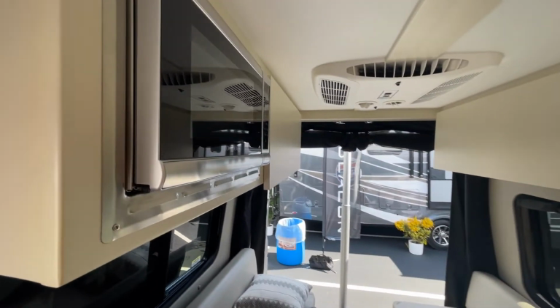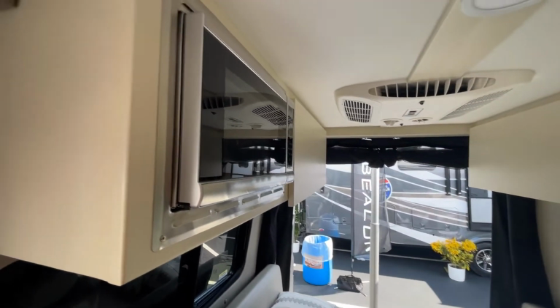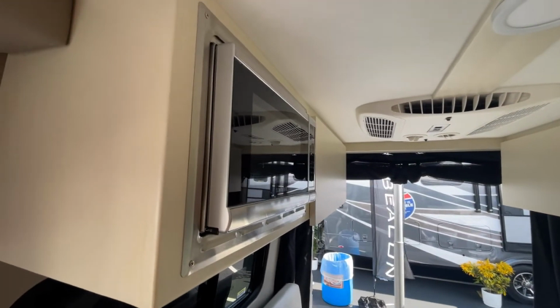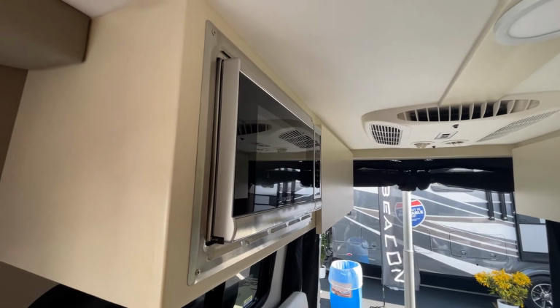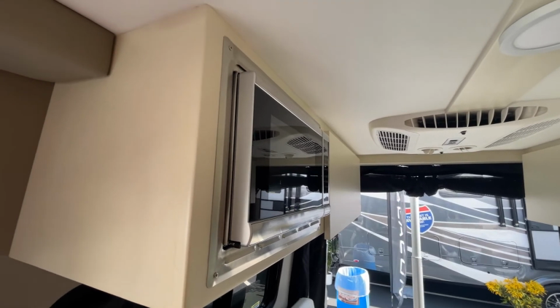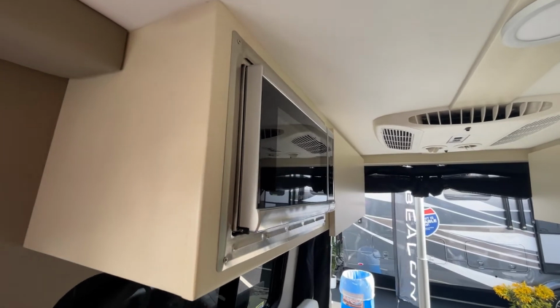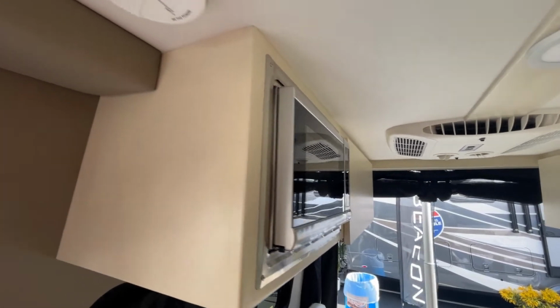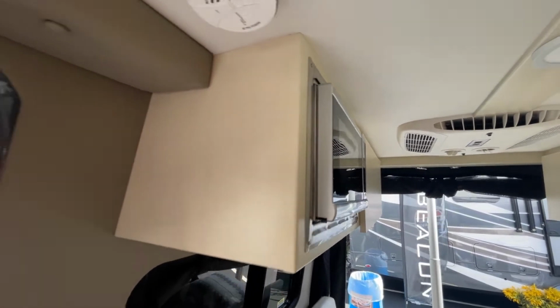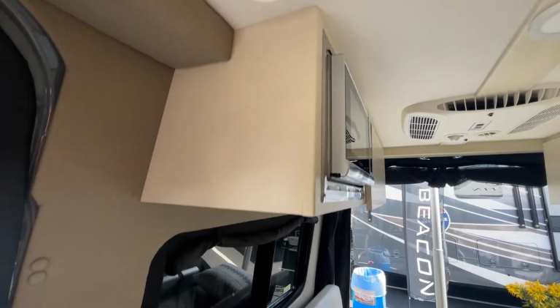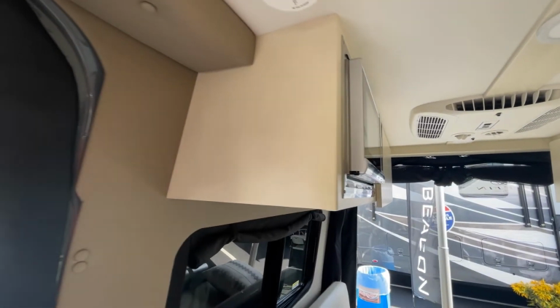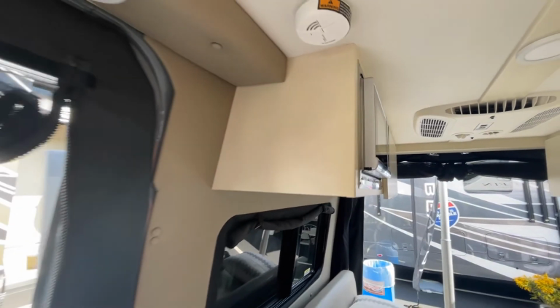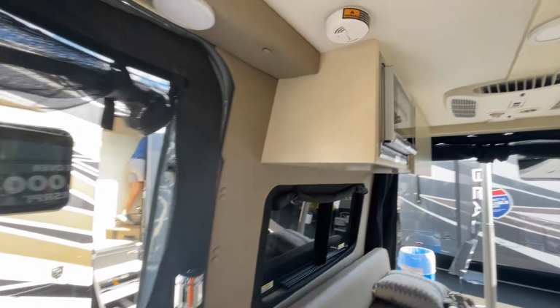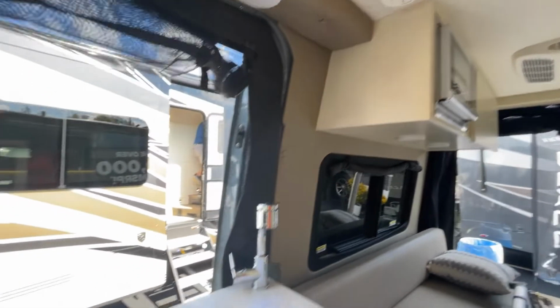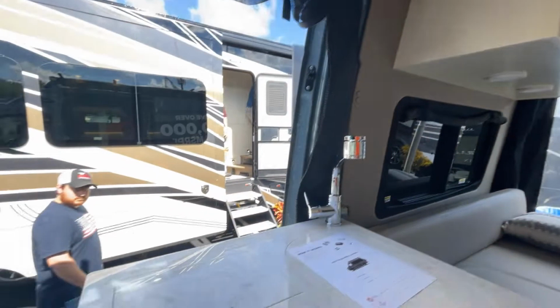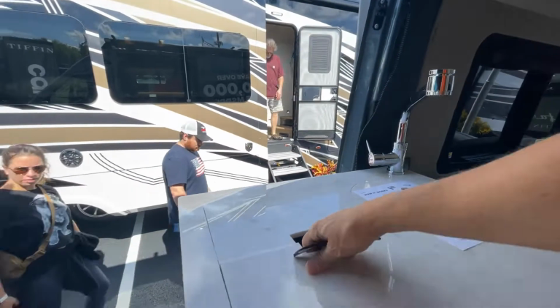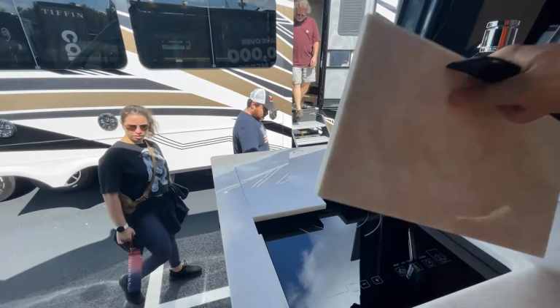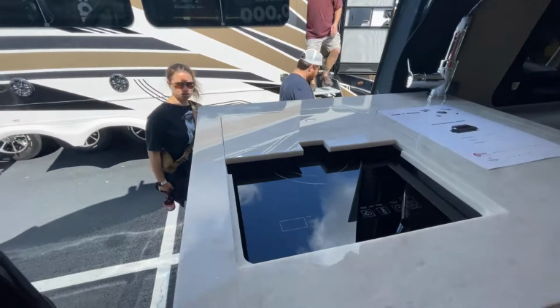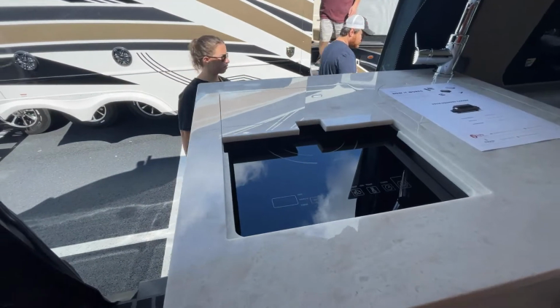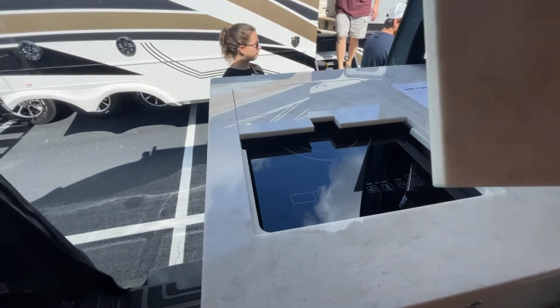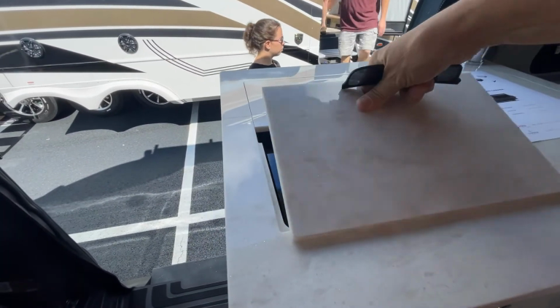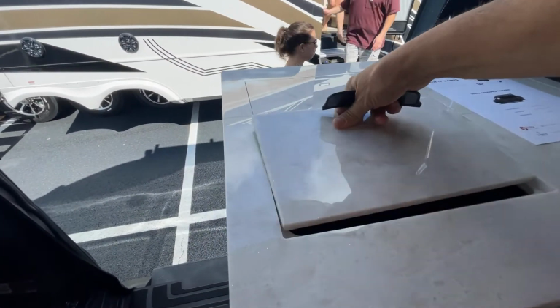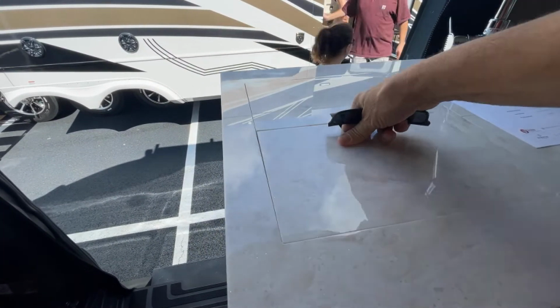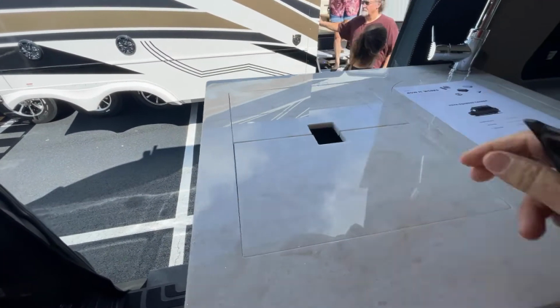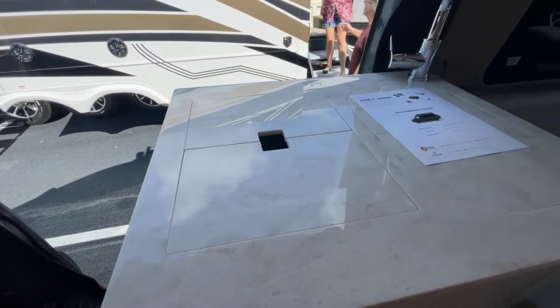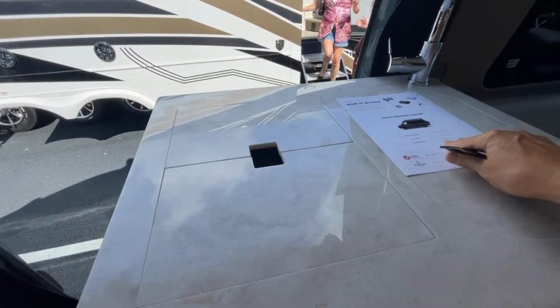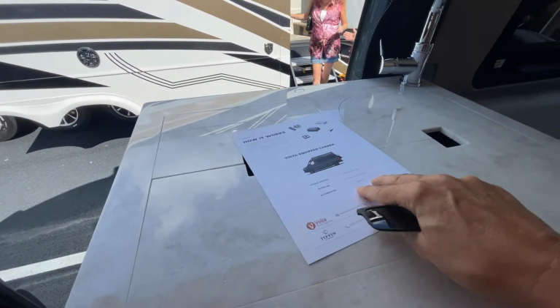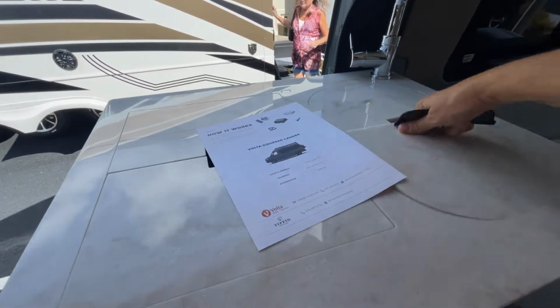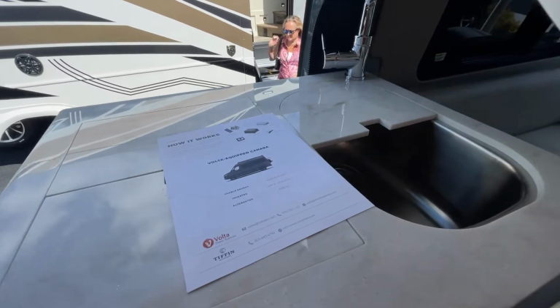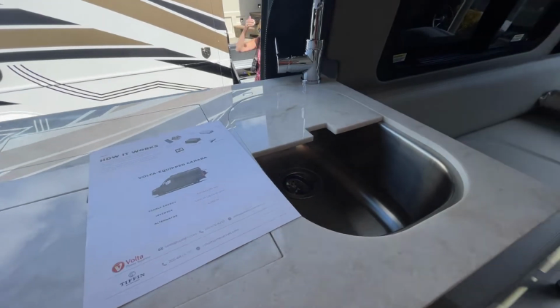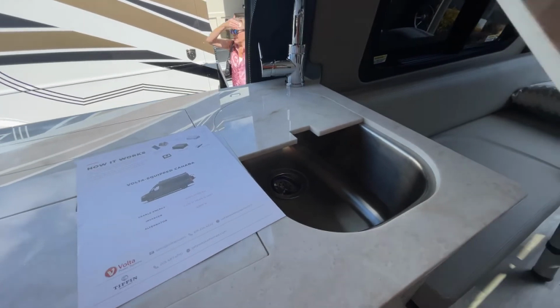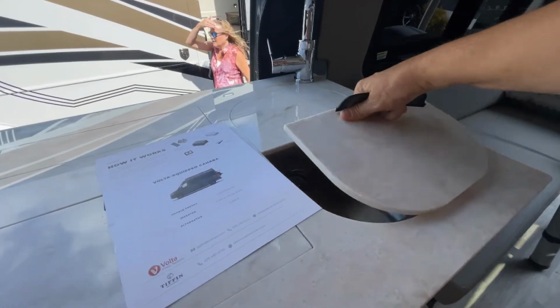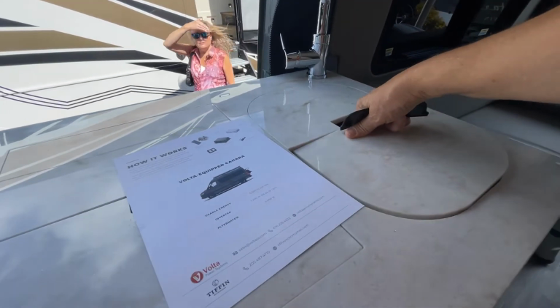There's a little microwave here, and it kind of expands the kitchen a little bit. We've got a covered induction cooktop and a nice, big stainless steel sink.